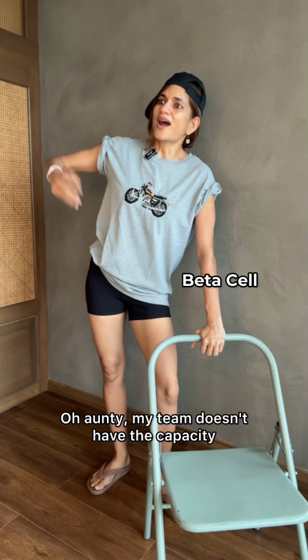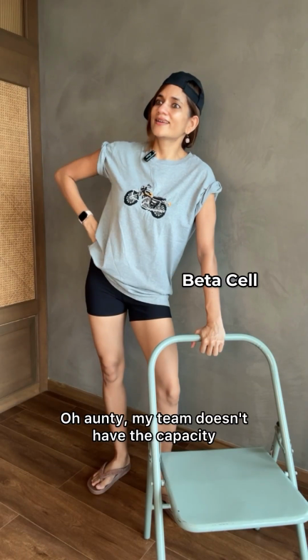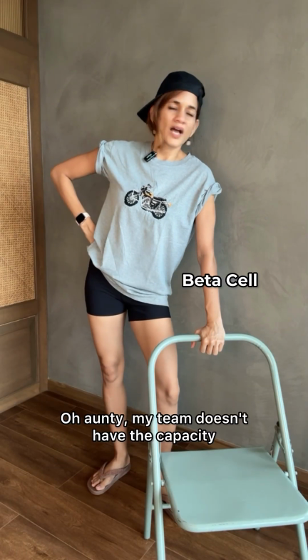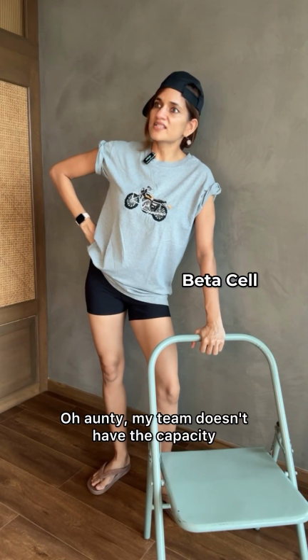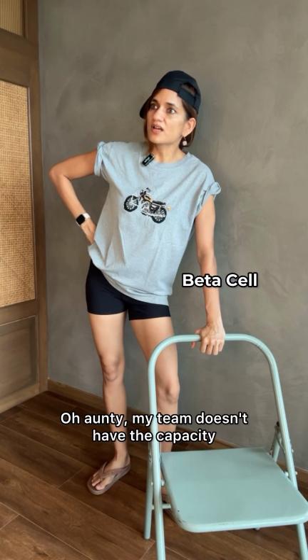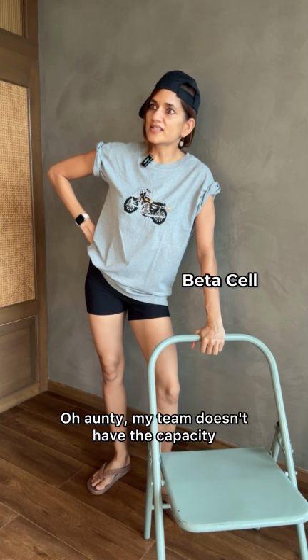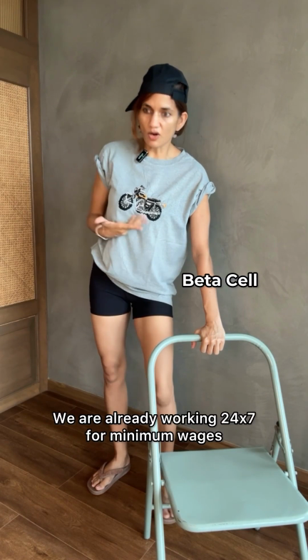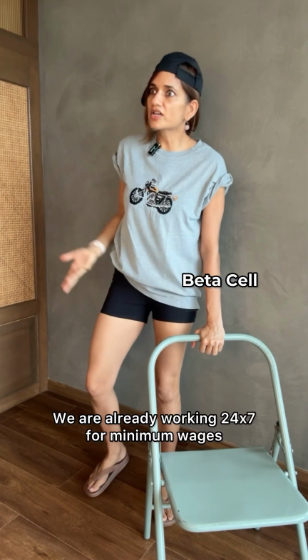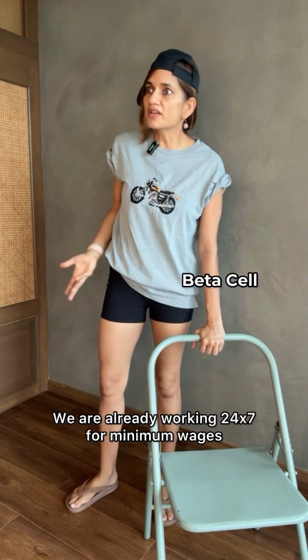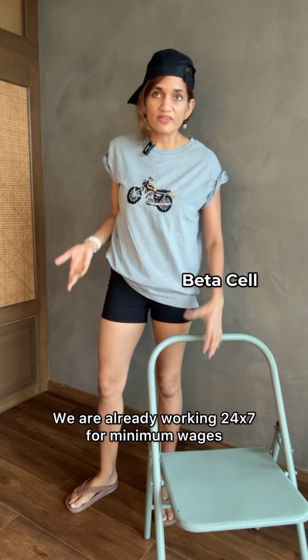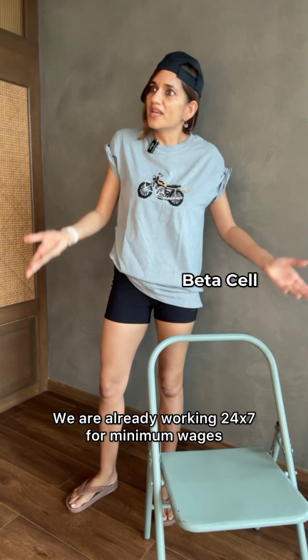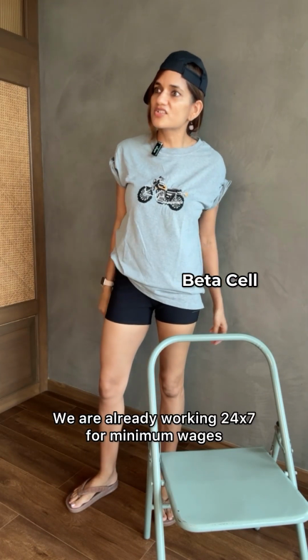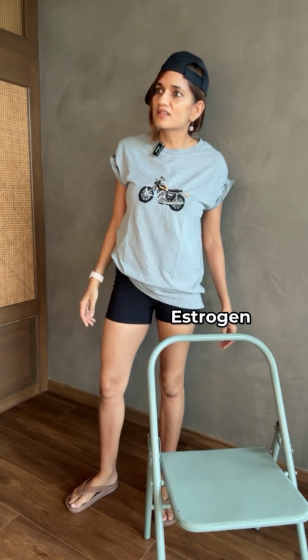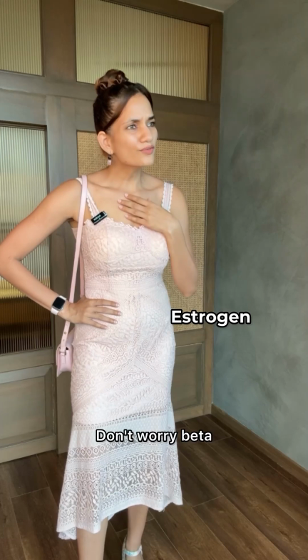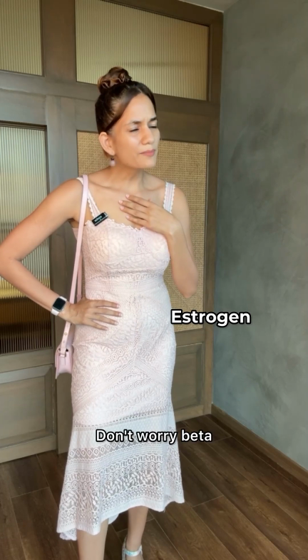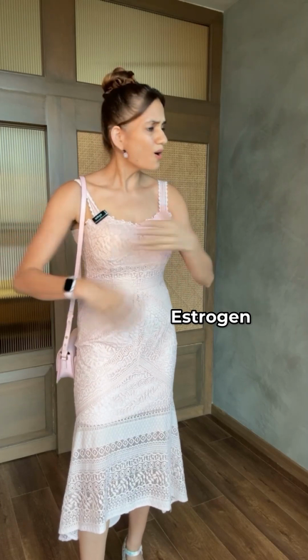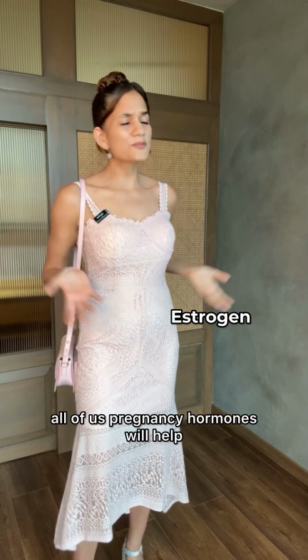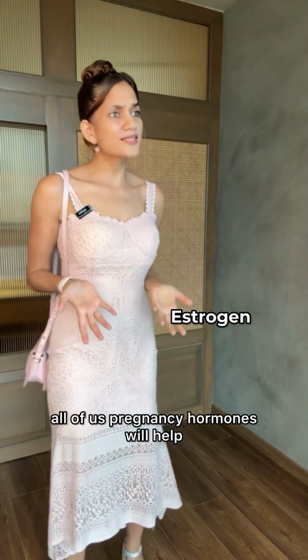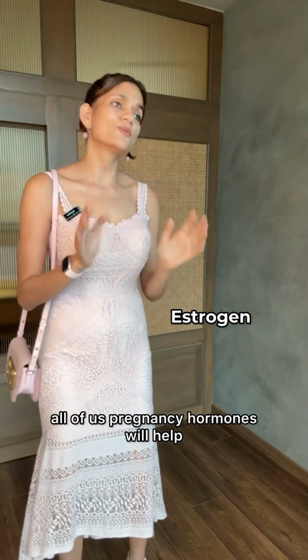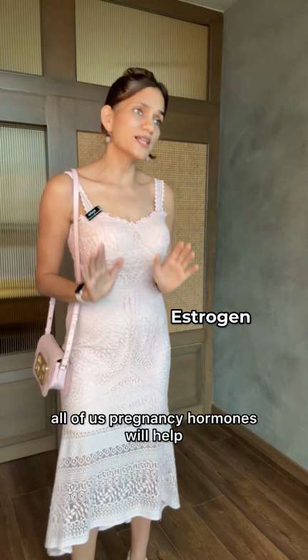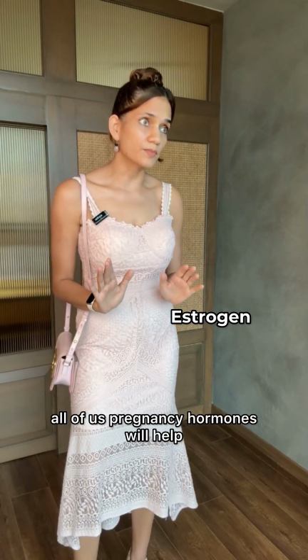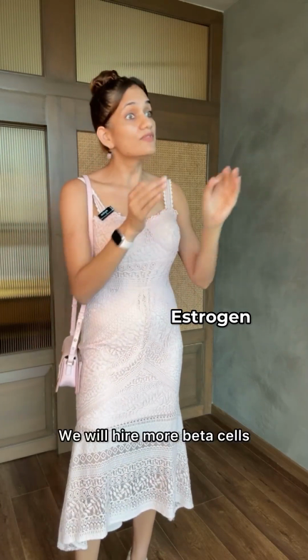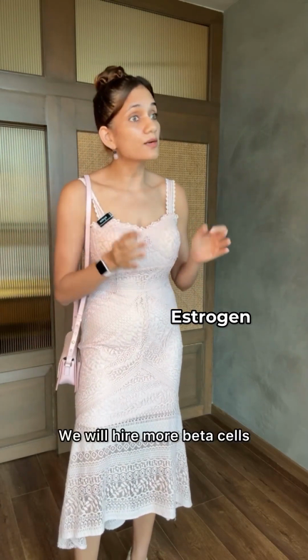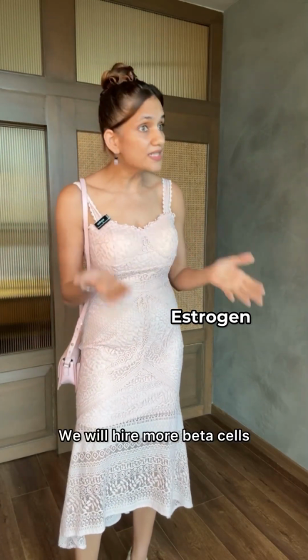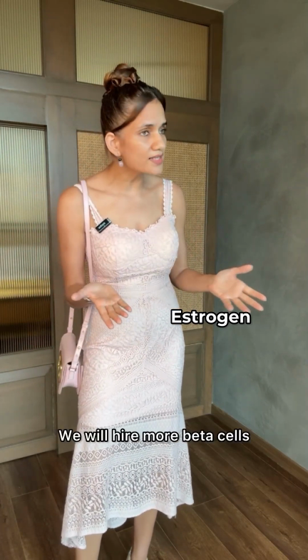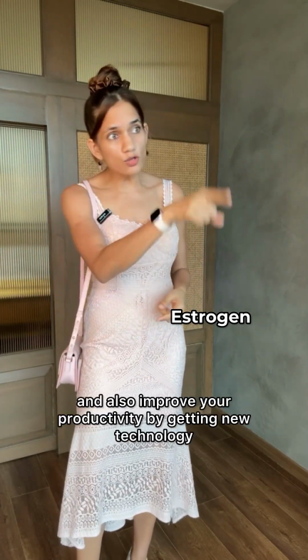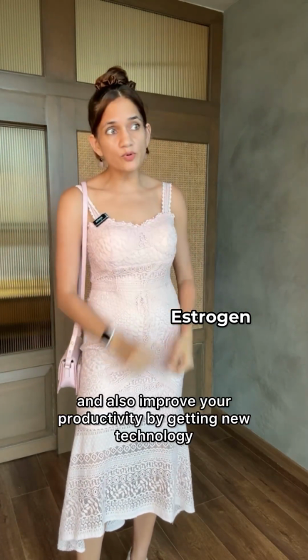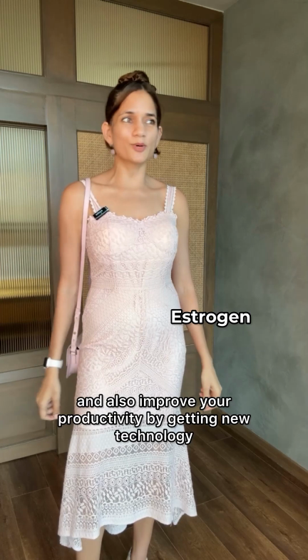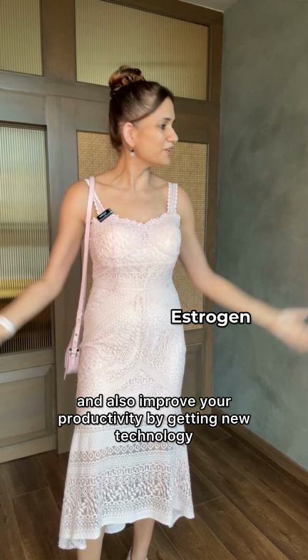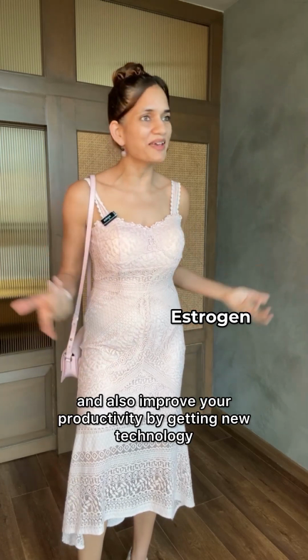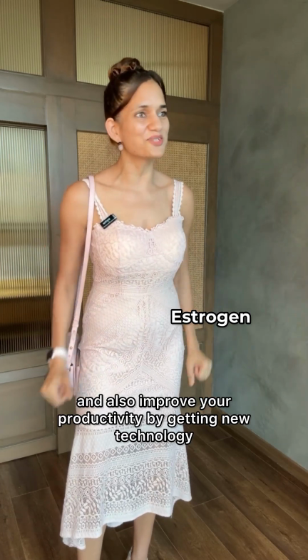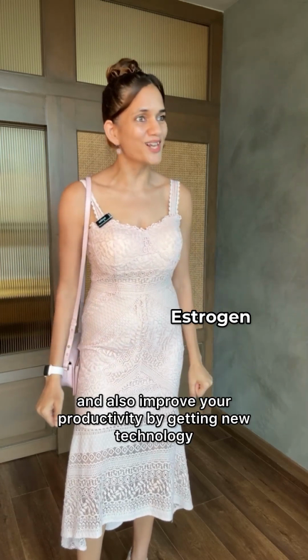Oh auntie, my team doesn't have the capacity. We are already working 24-7 for minimum wages. Don't worry beta, all of us pregnancy hormones will help. We will hire more beta cells and also improve your productivity by getting new technology.